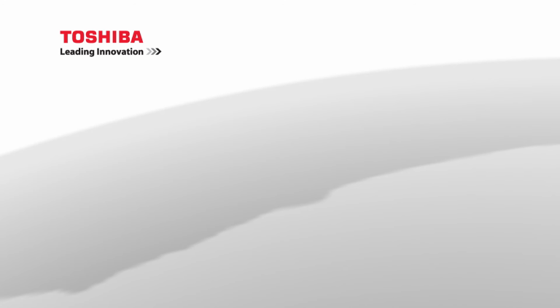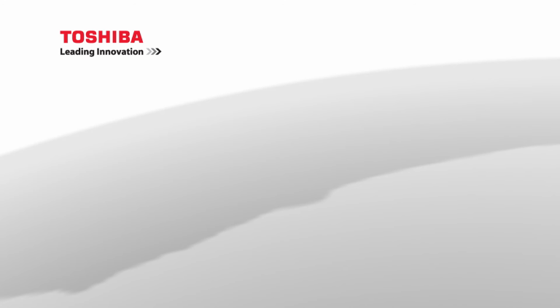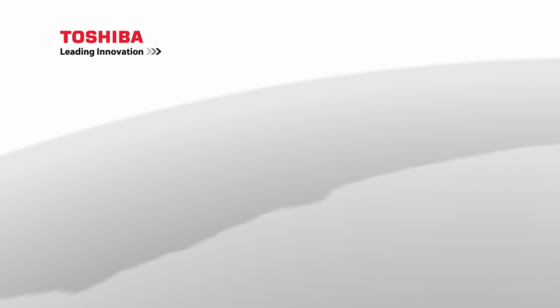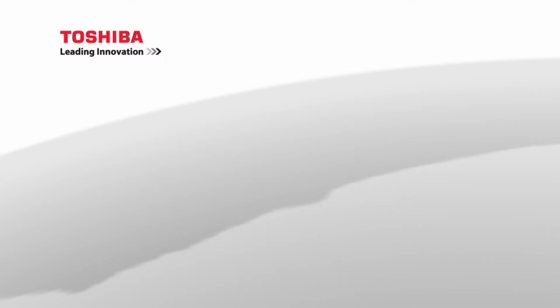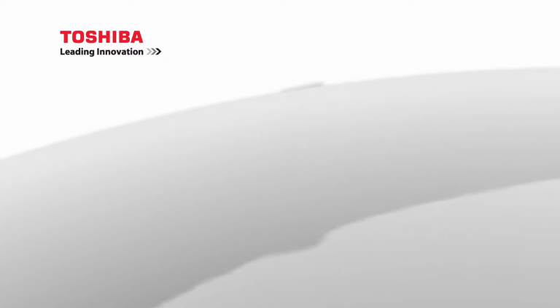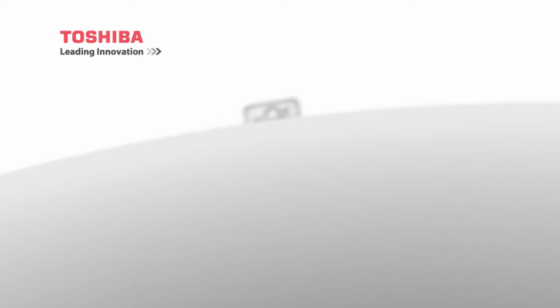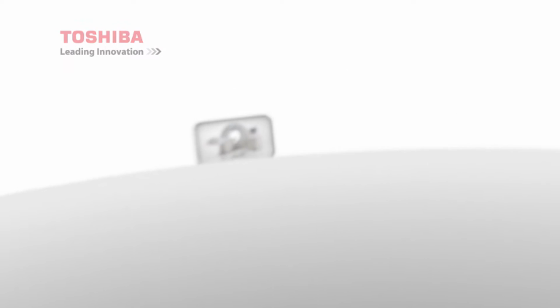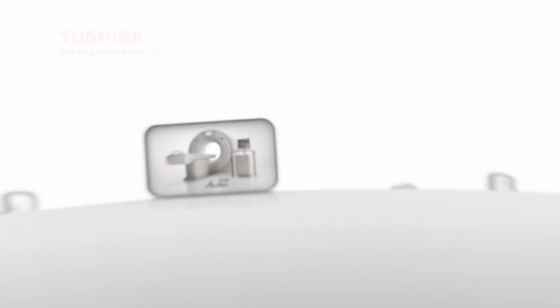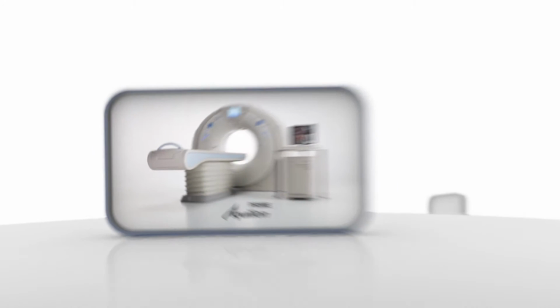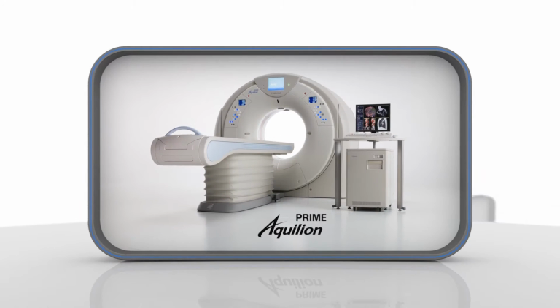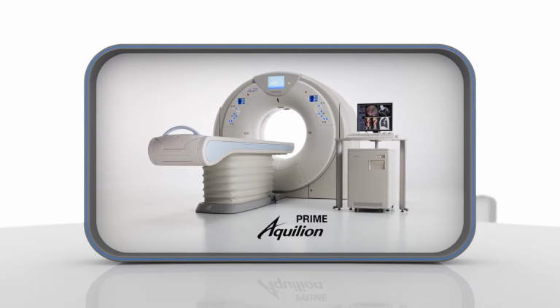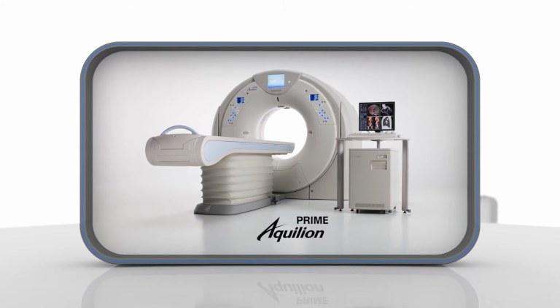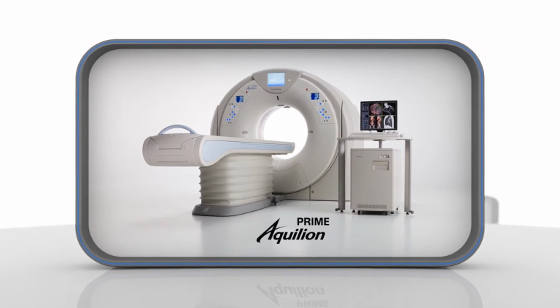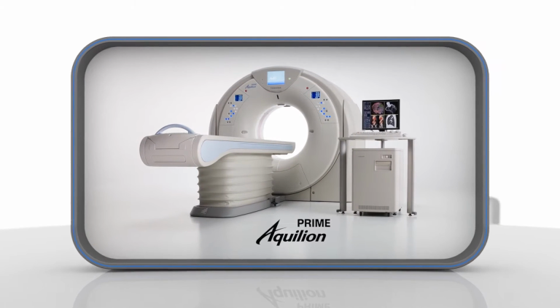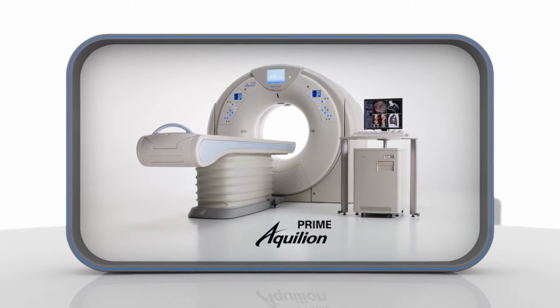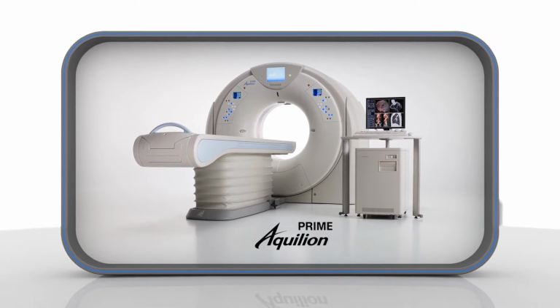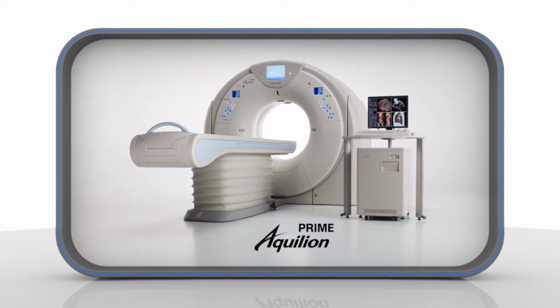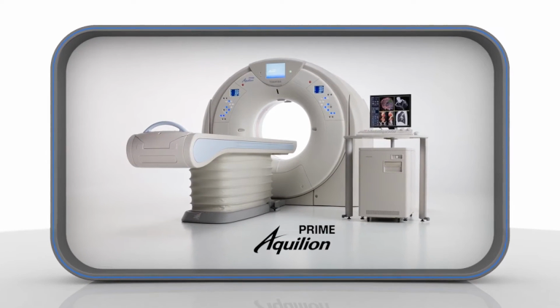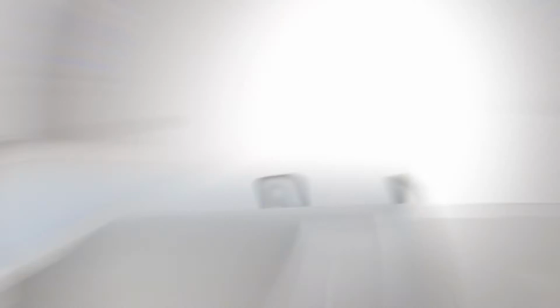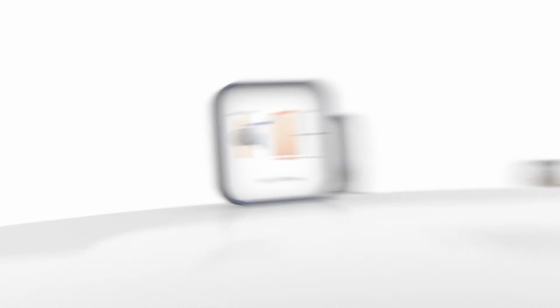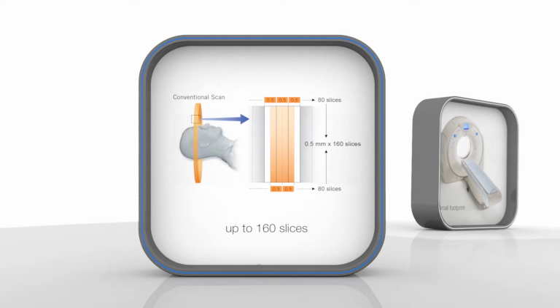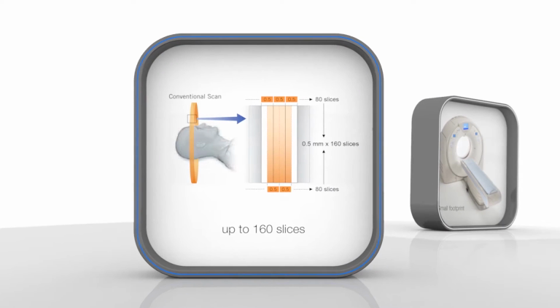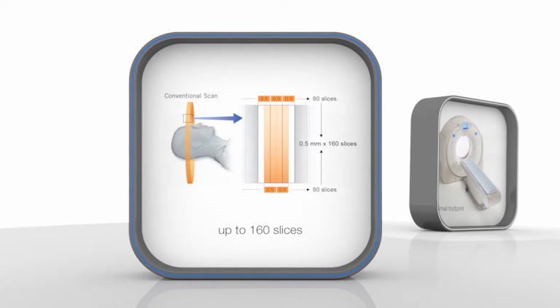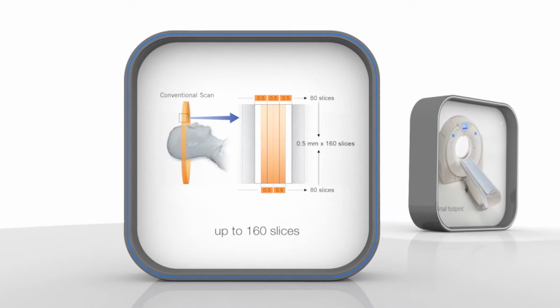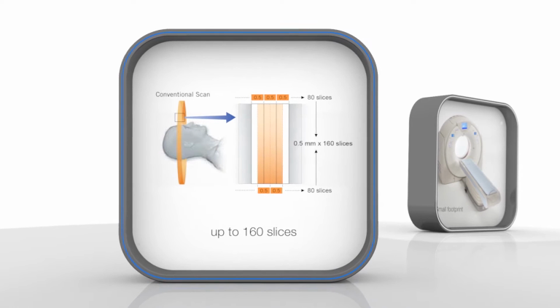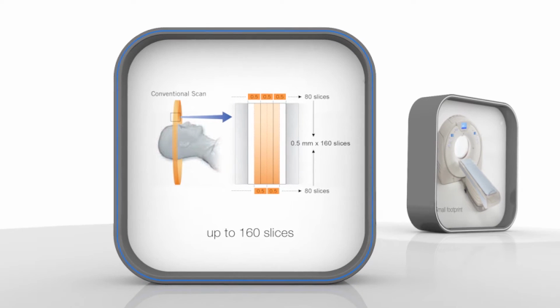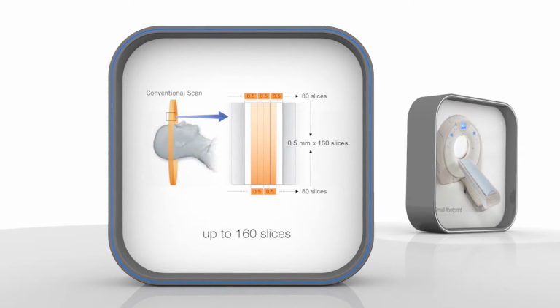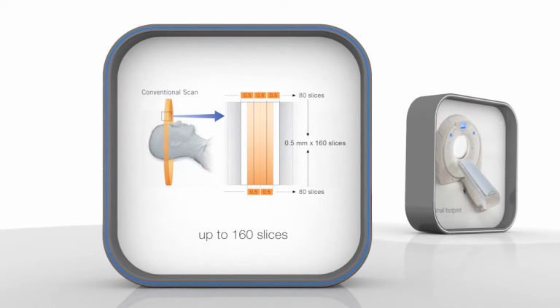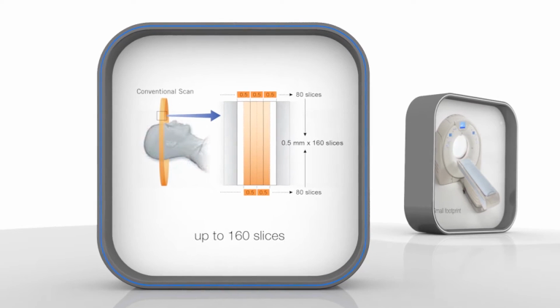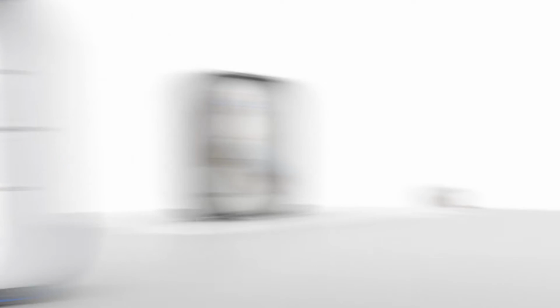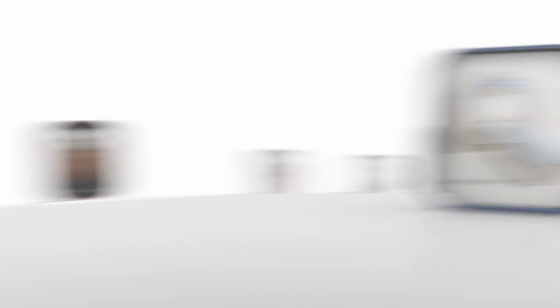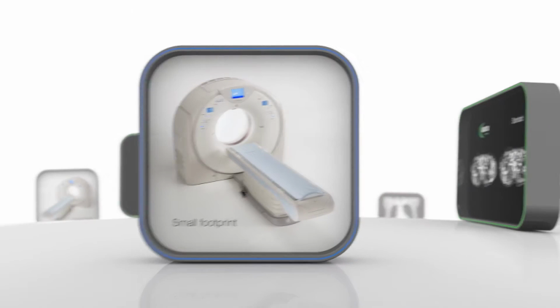Toshiba Medical Systems leads the way in CT, introducing the new Aquilian Prime with 80 or 160 slices — the next generation in CT.